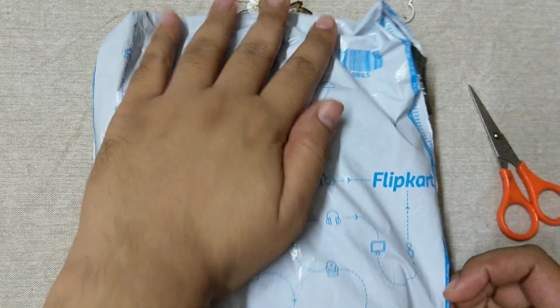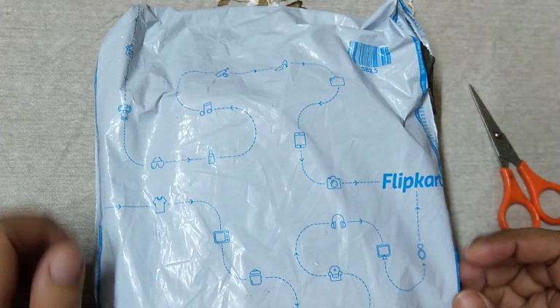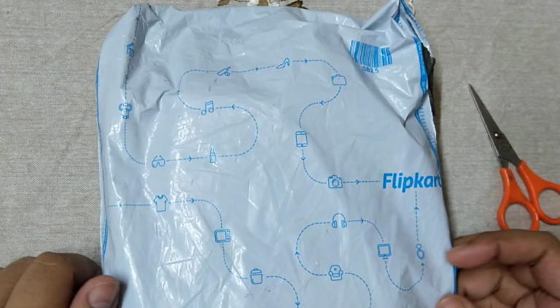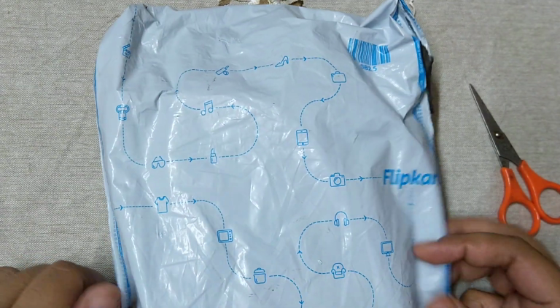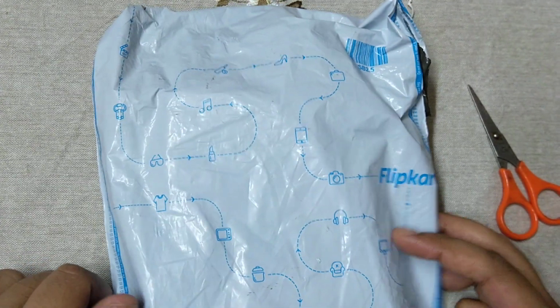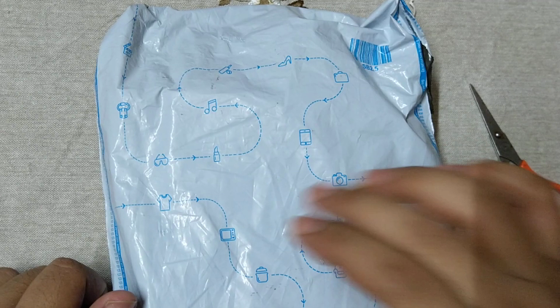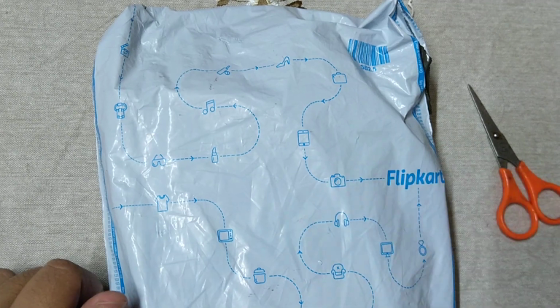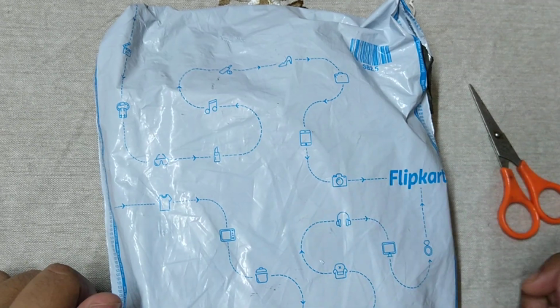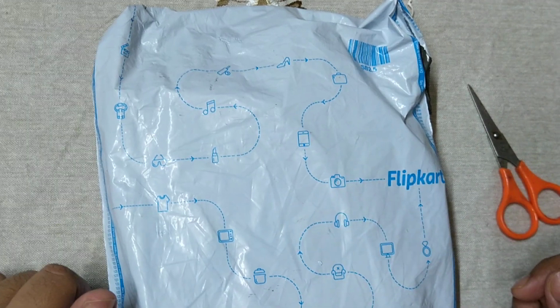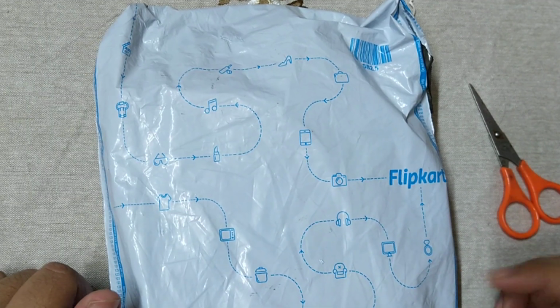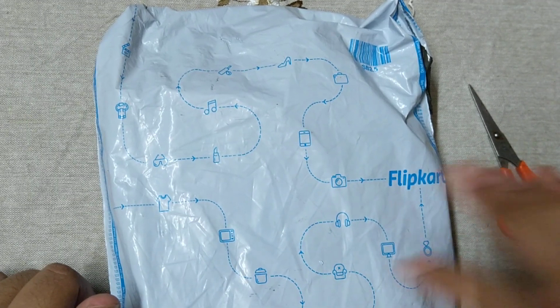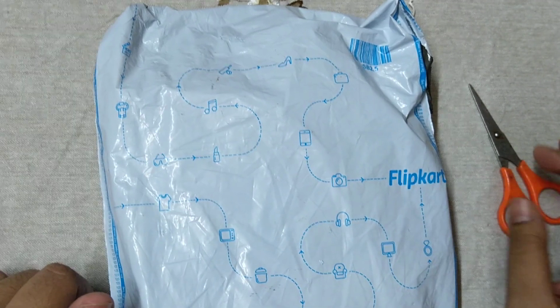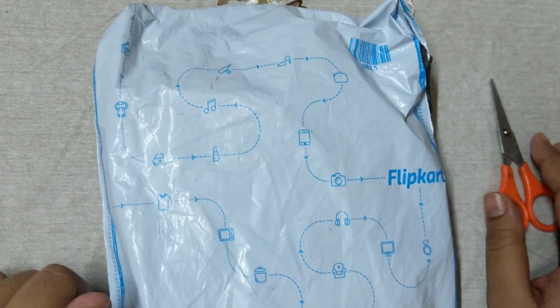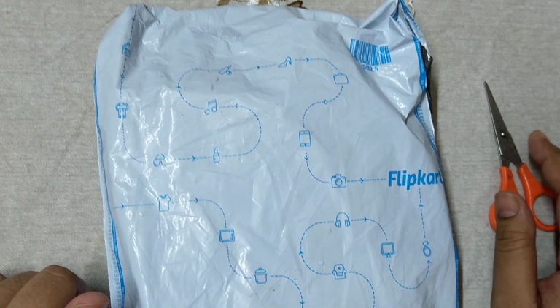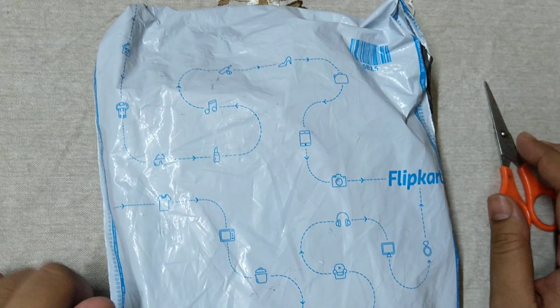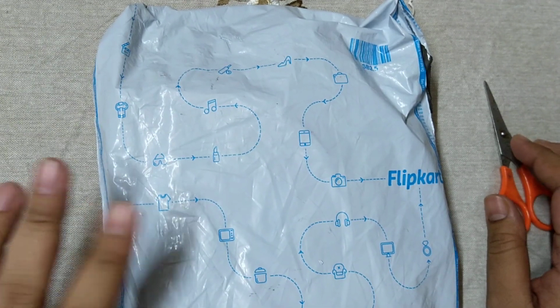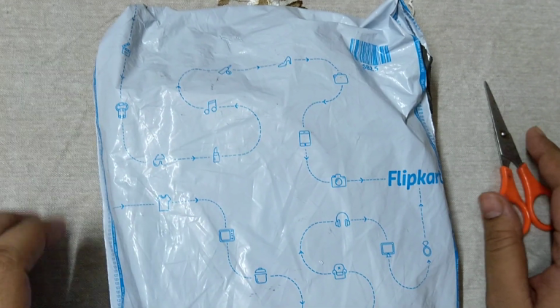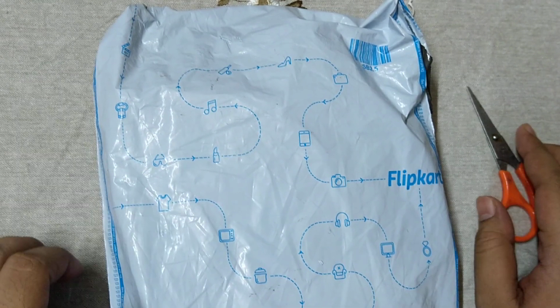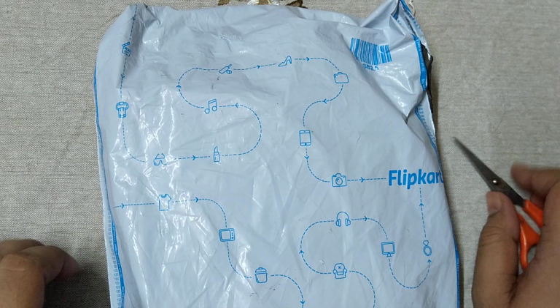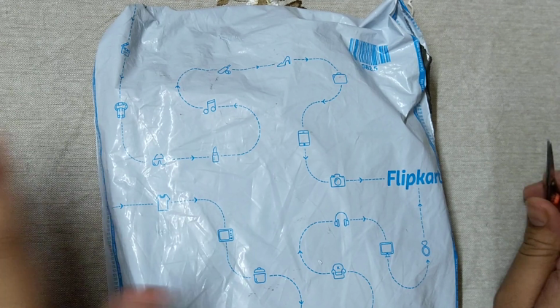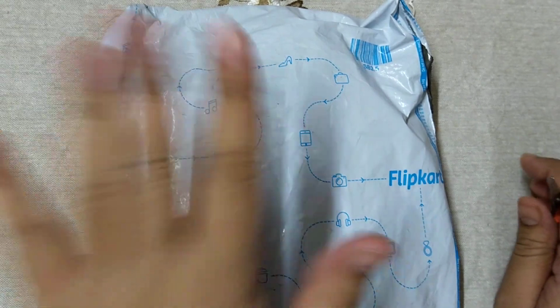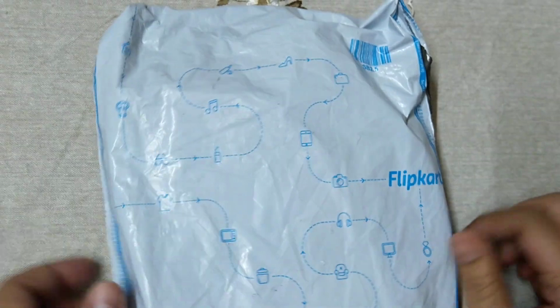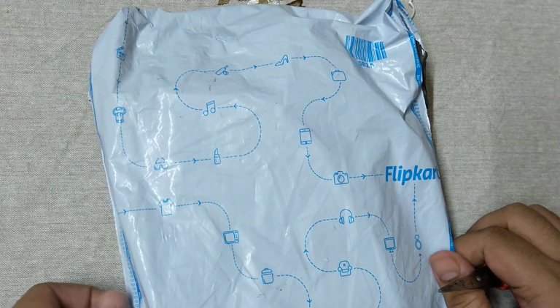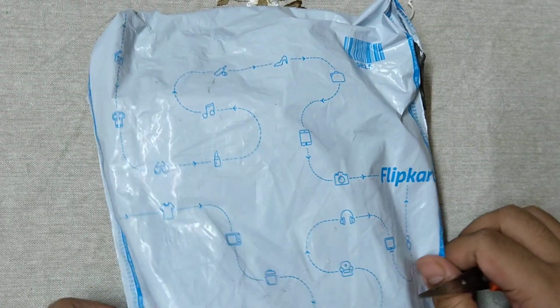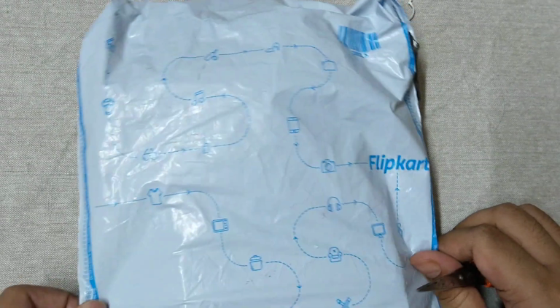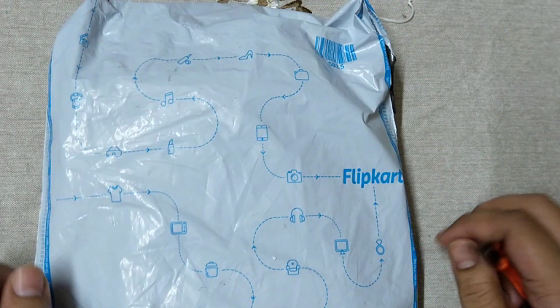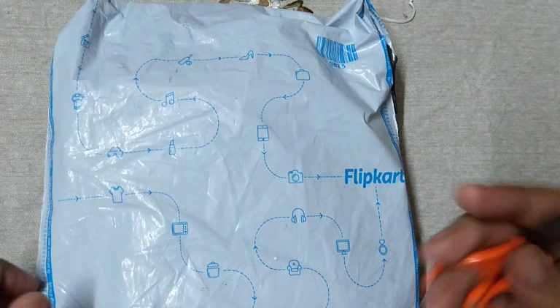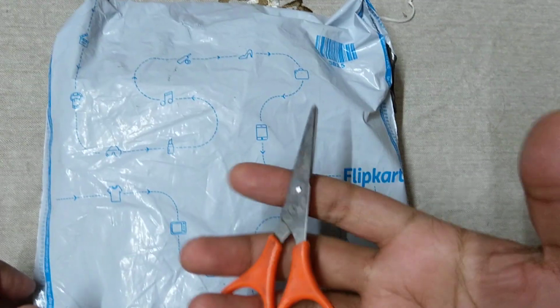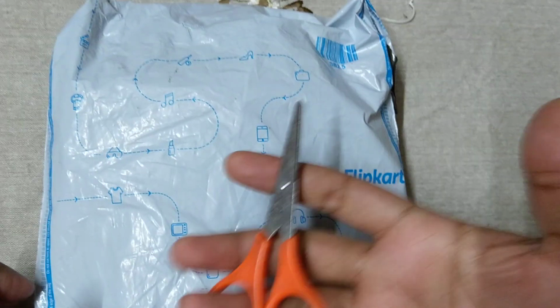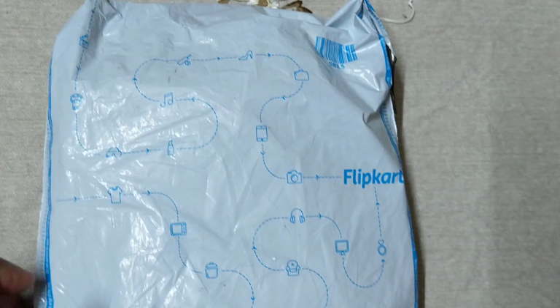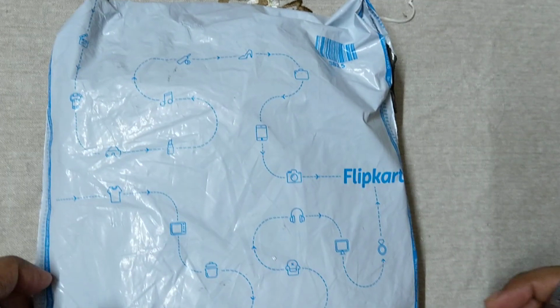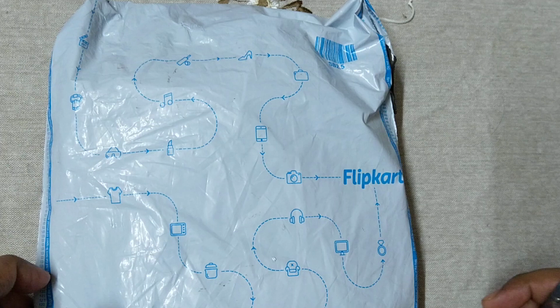Welcome friends. Today I will unbox this product — this is the wireless calling bell with remote. I am unboxing it with this scissor, let's start.